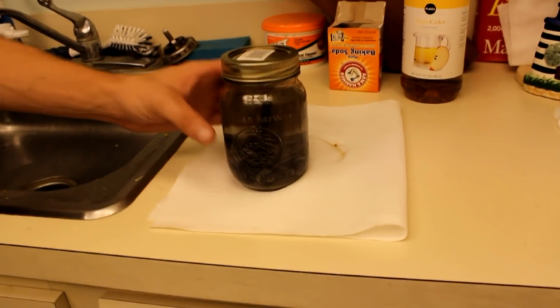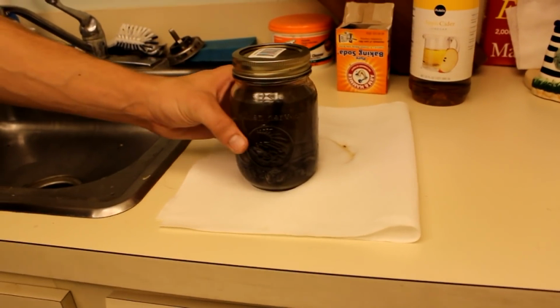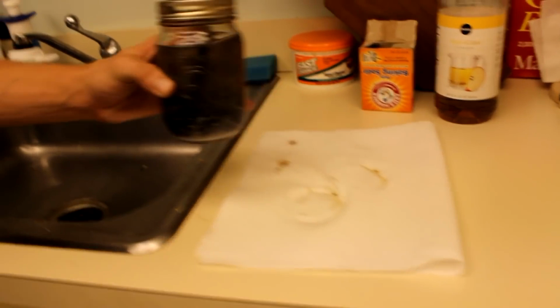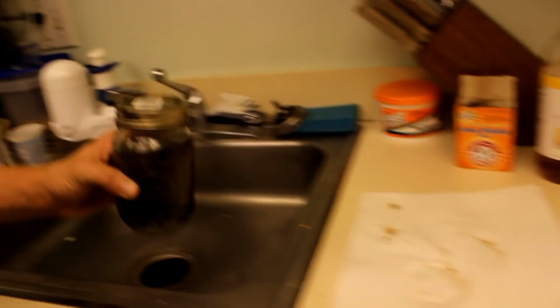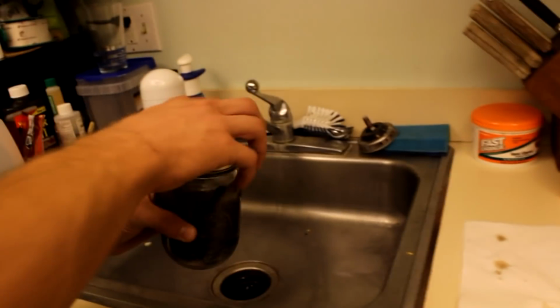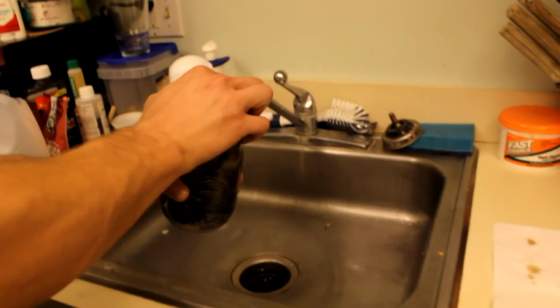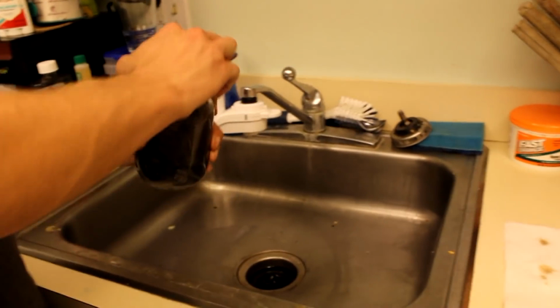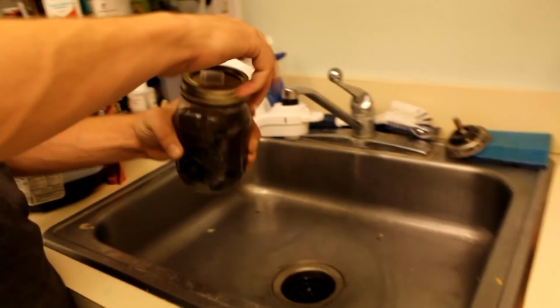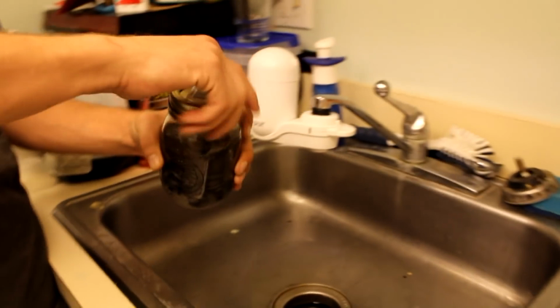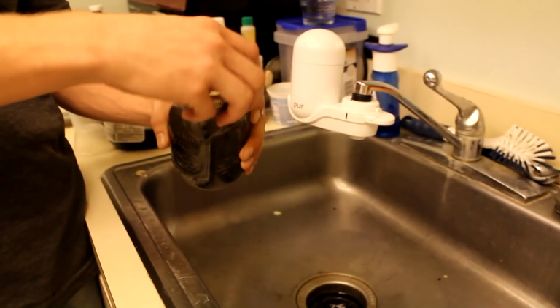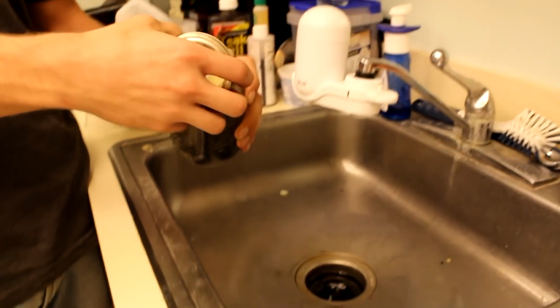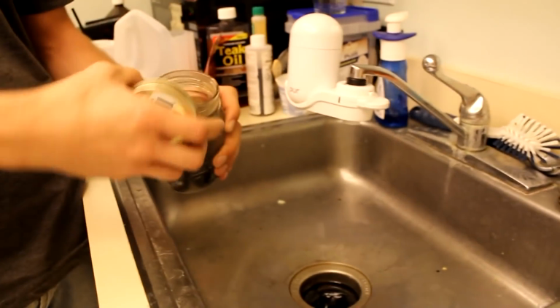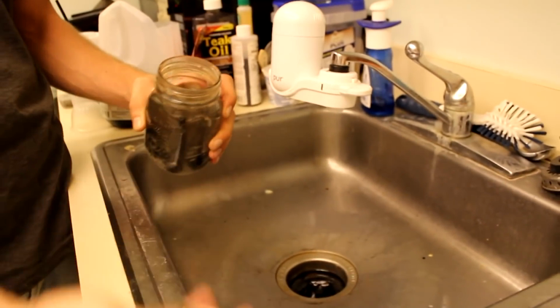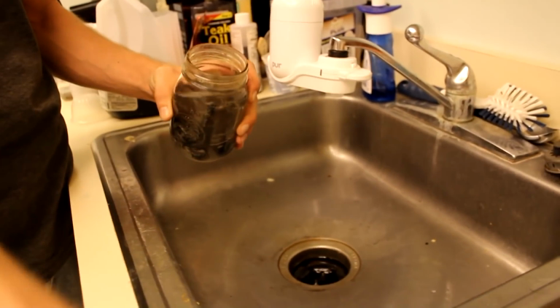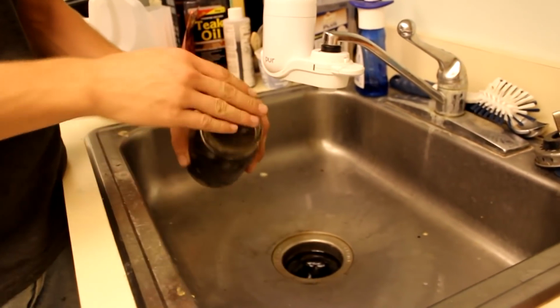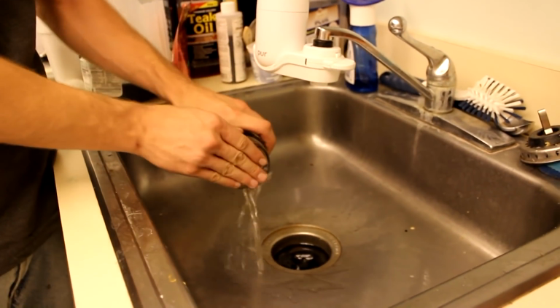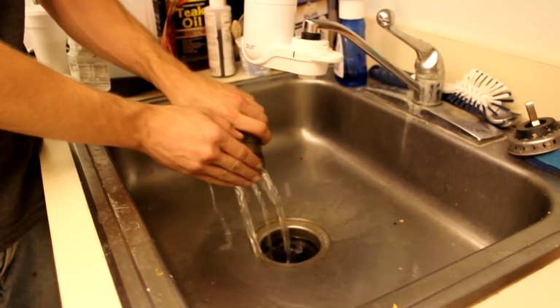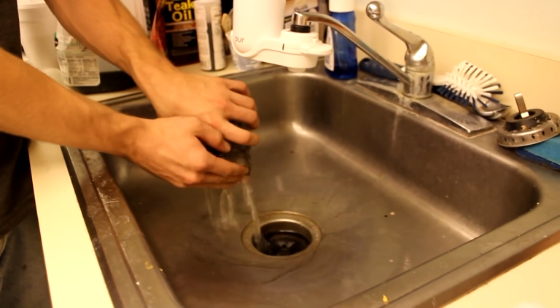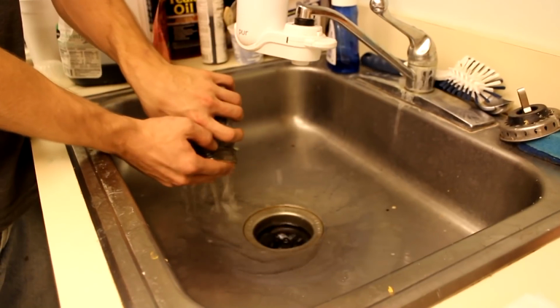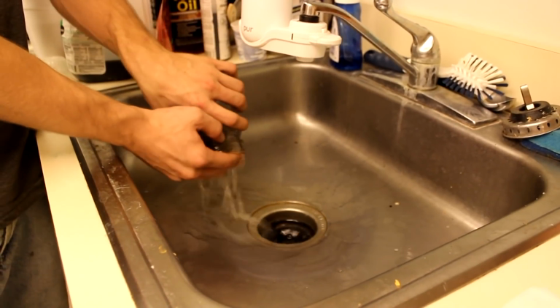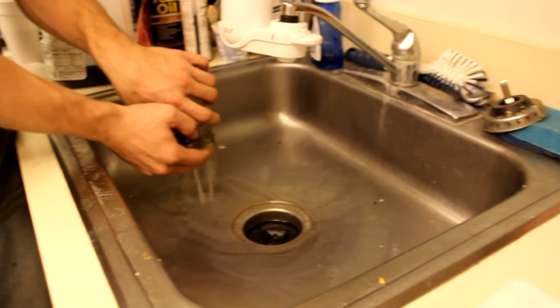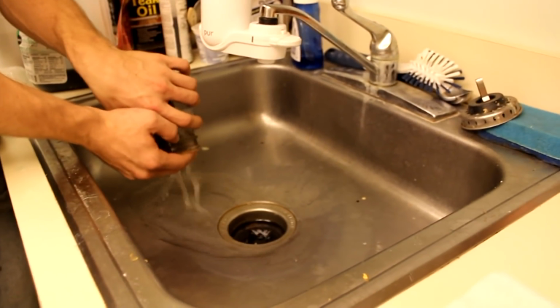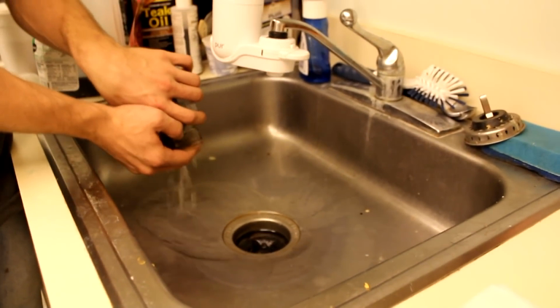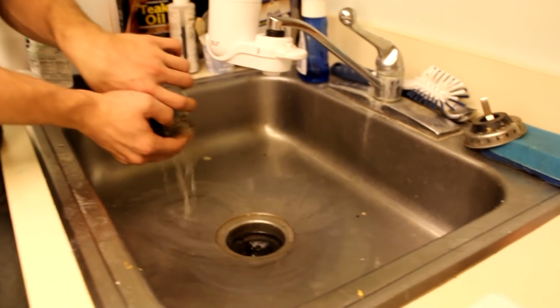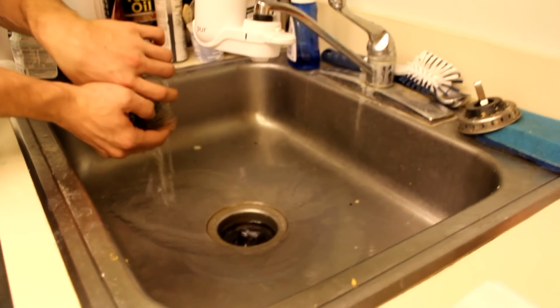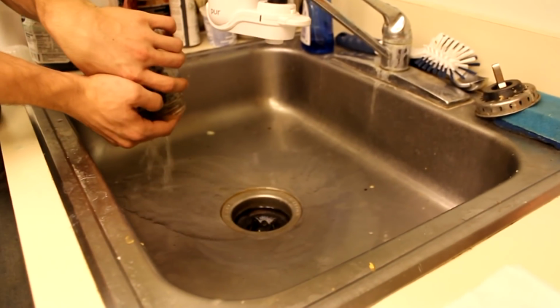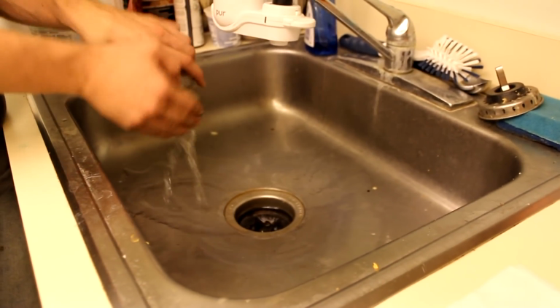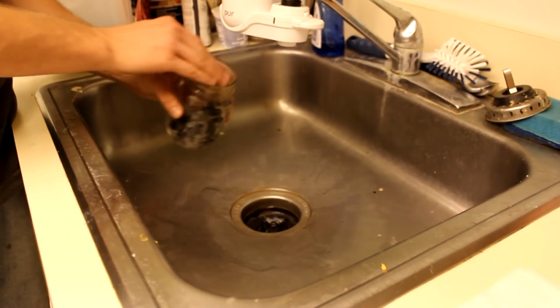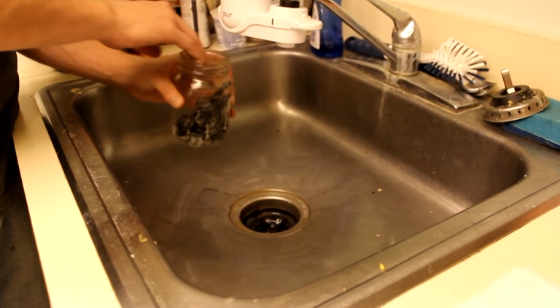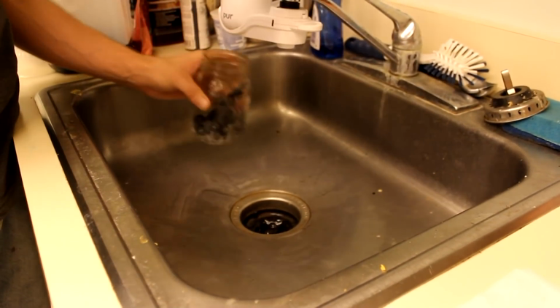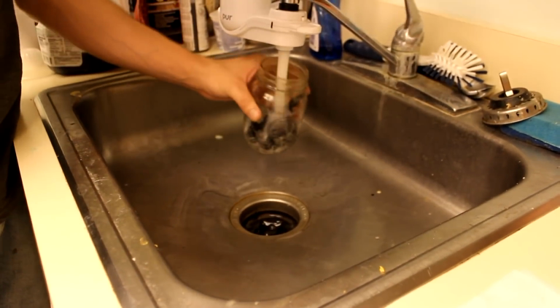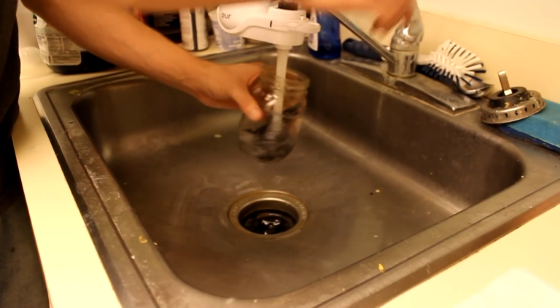After you let it sit for a while, you can pour out the baking soda and rinse it all out.